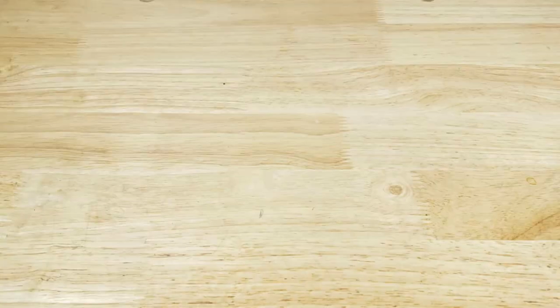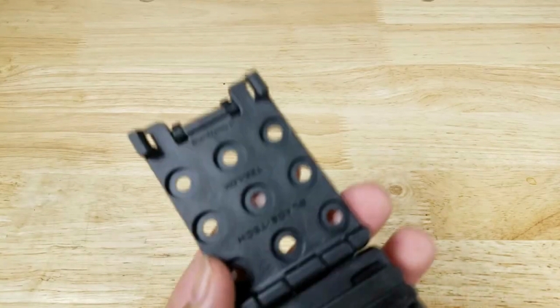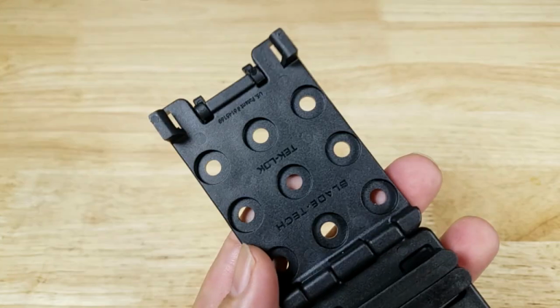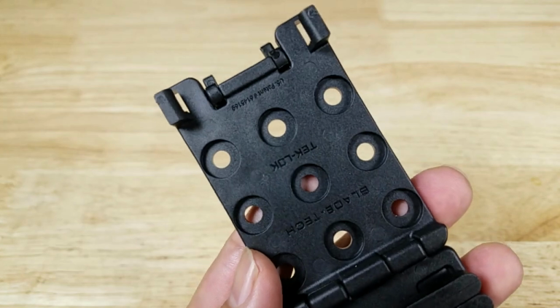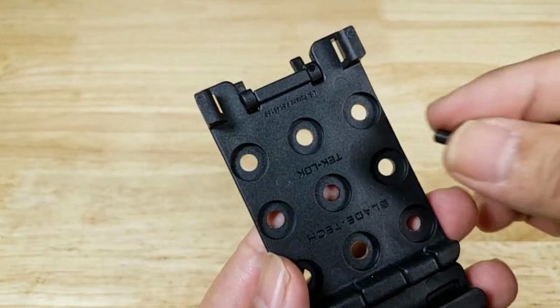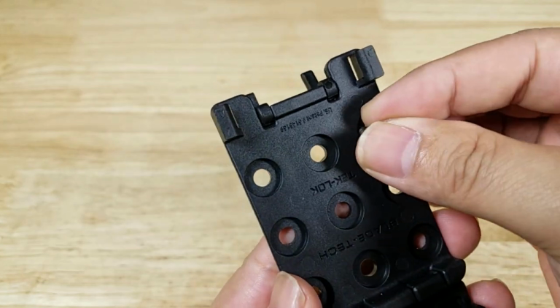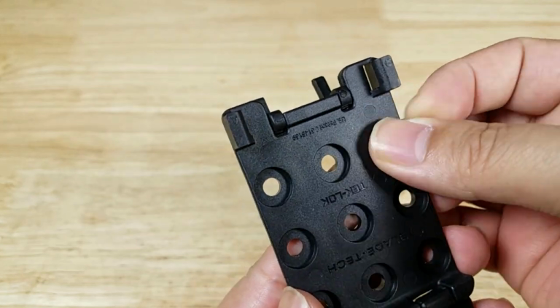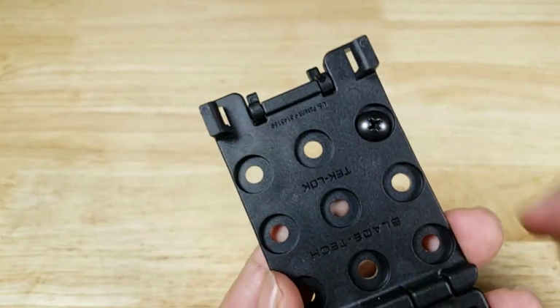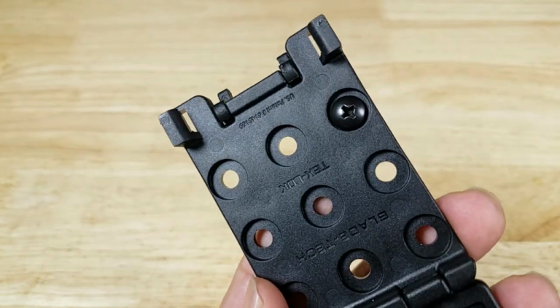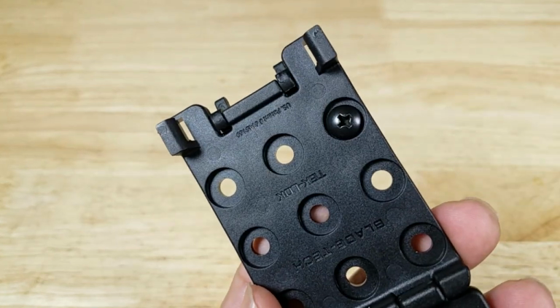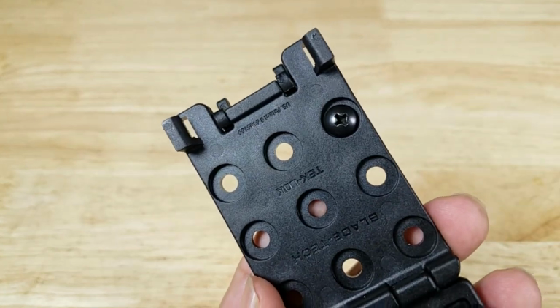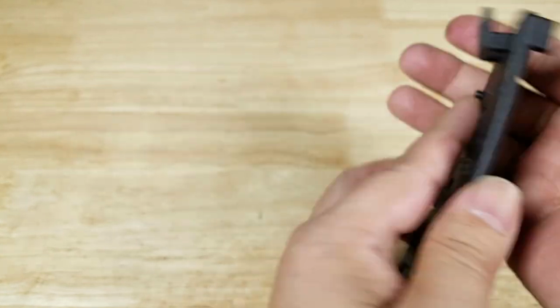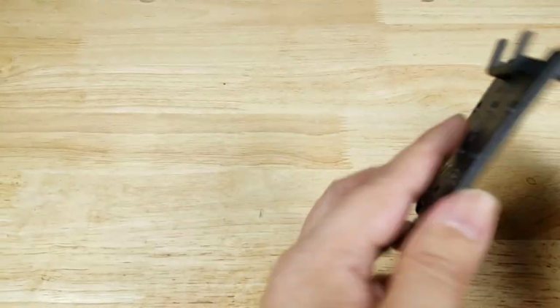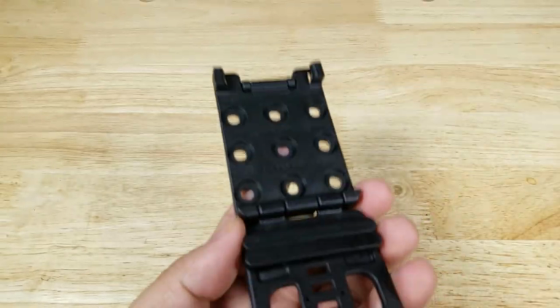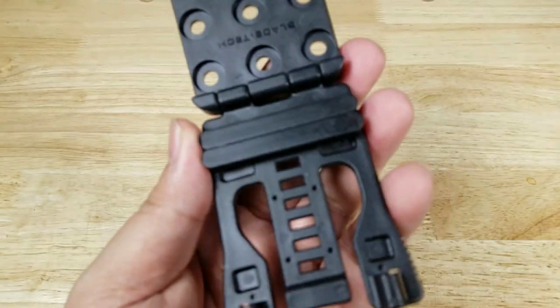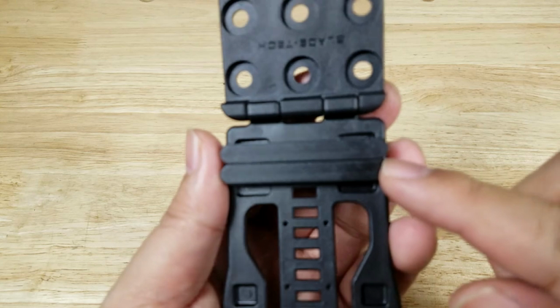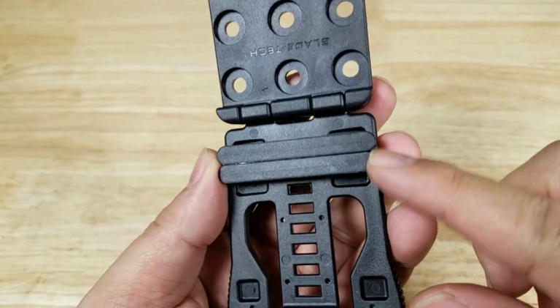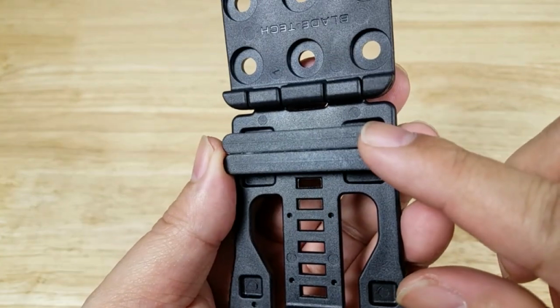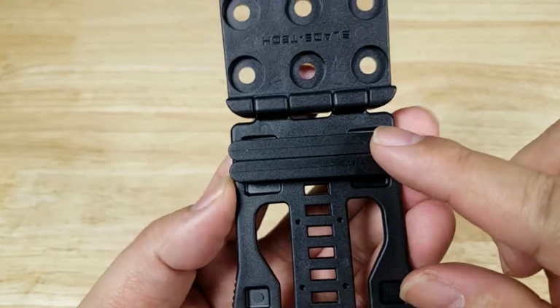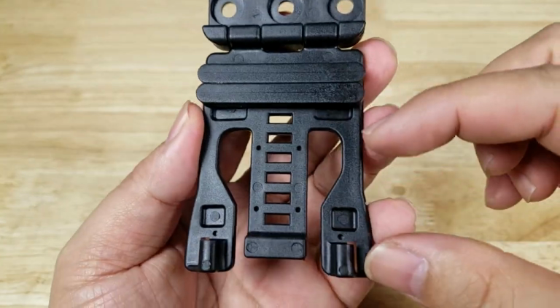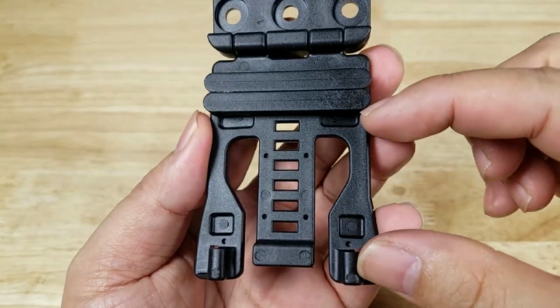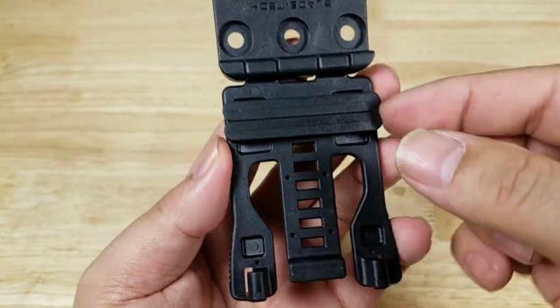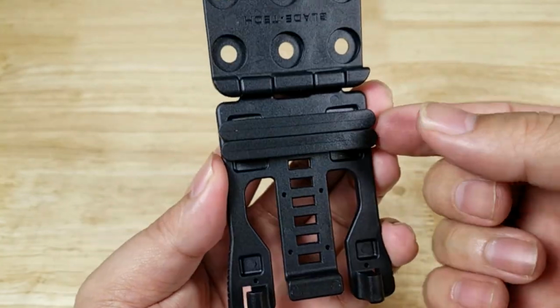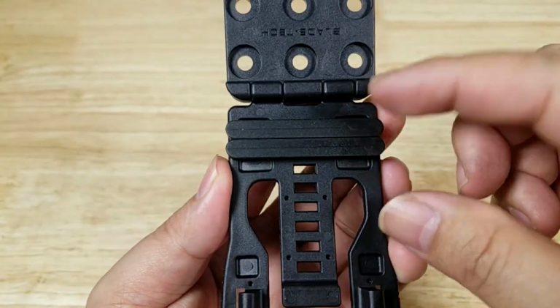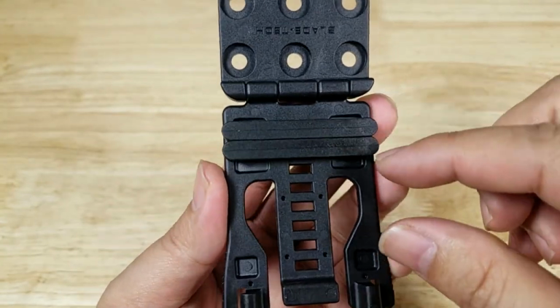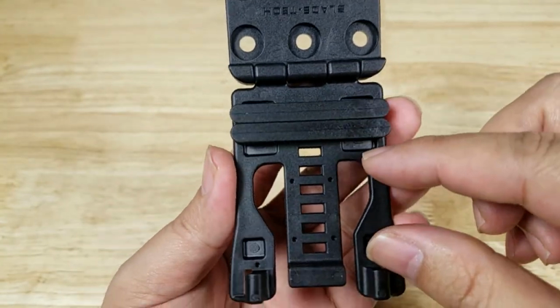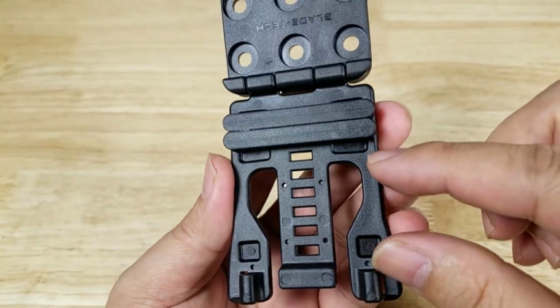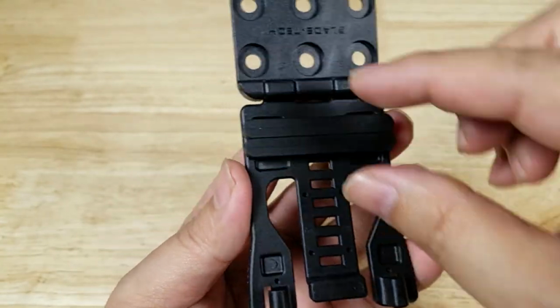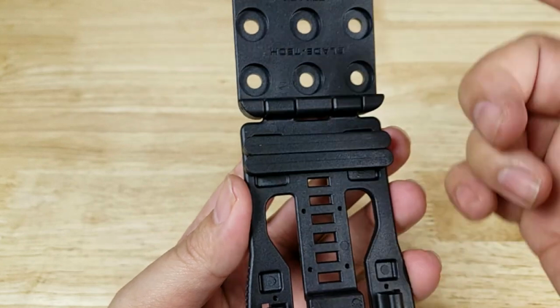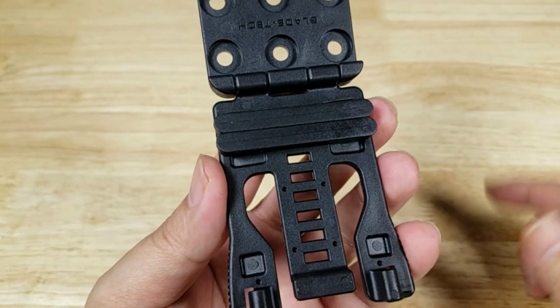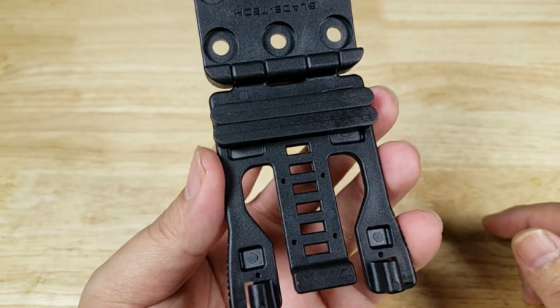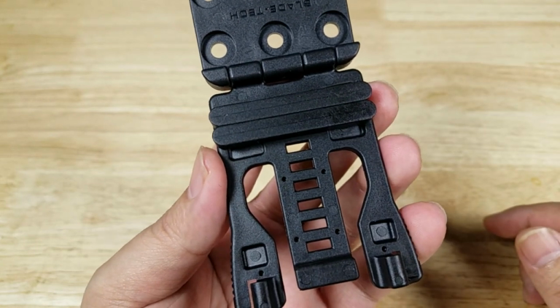When you open it up, you got your grid system on this side — this is where you're going to install your screws. On the other side you got your belt shims. With two of these installed, you get about an inch and a half. You take out one, you get about an inch and three quarters. You take out both, you get about two and a quarter inches.